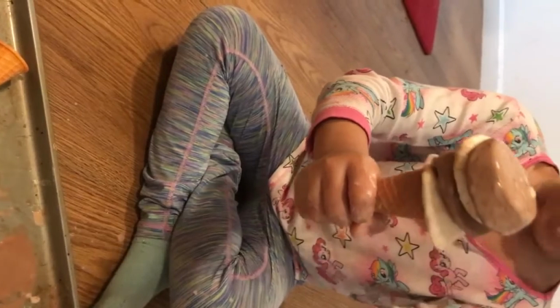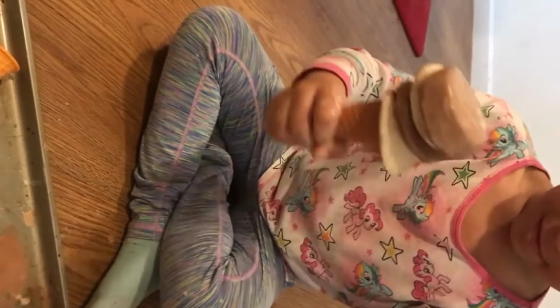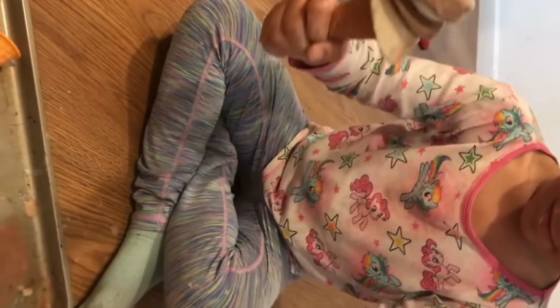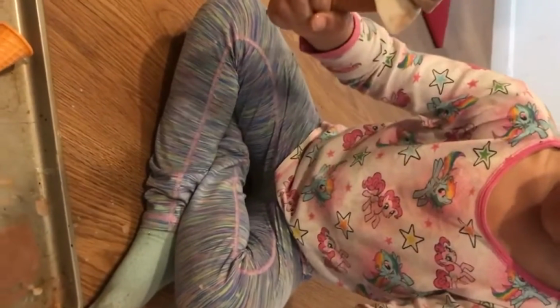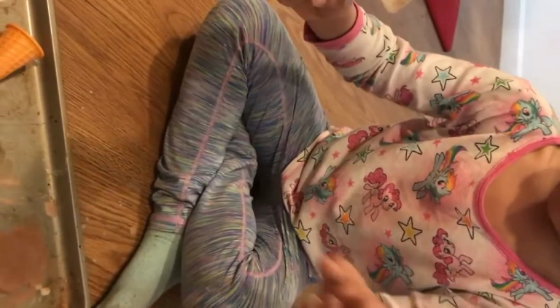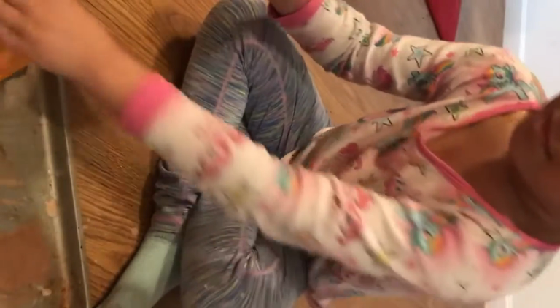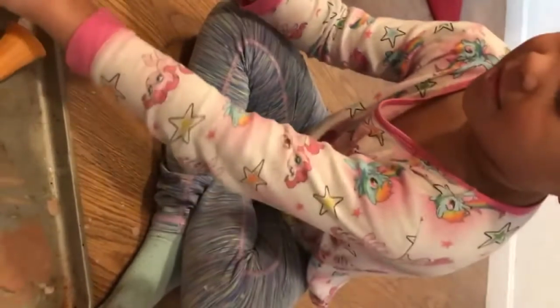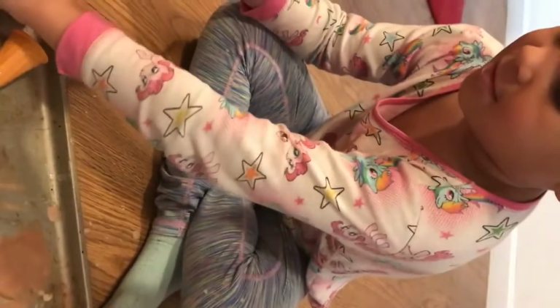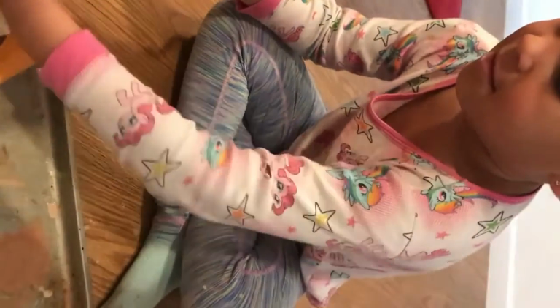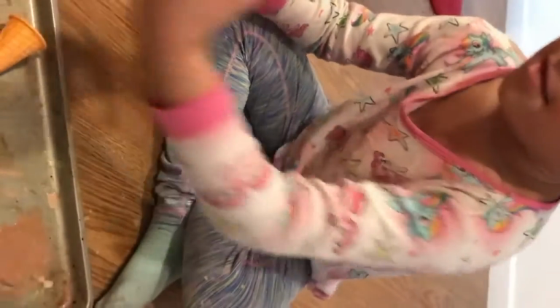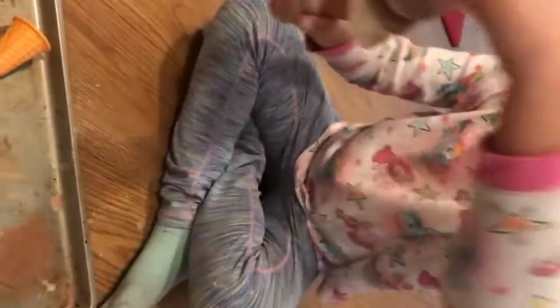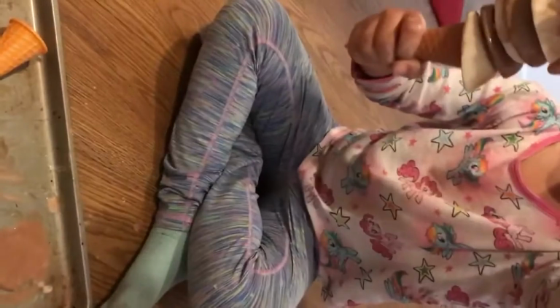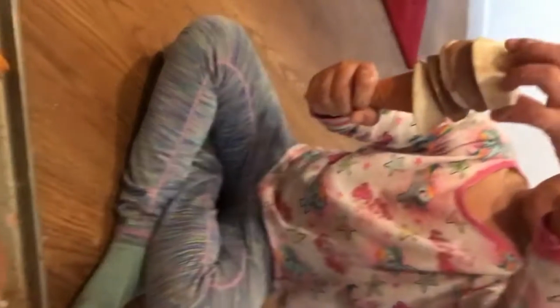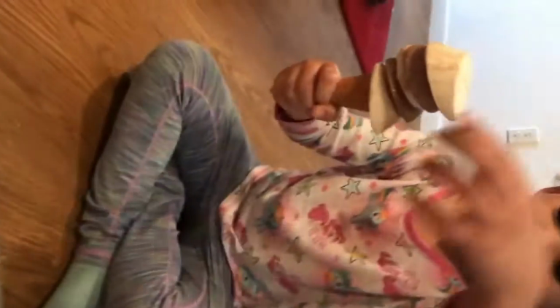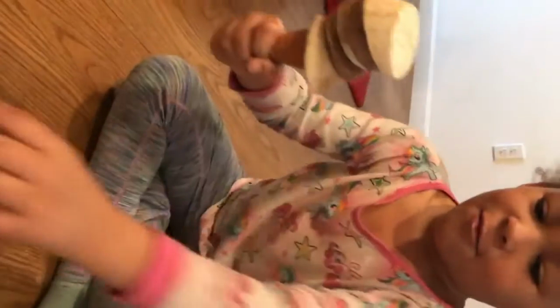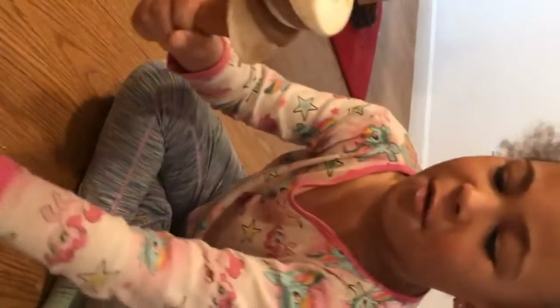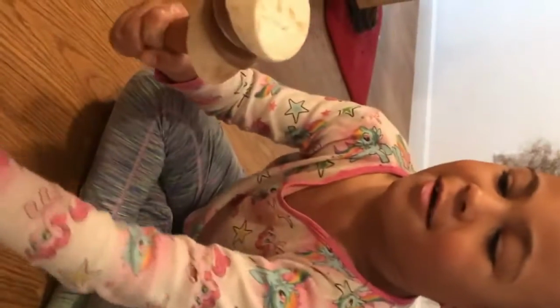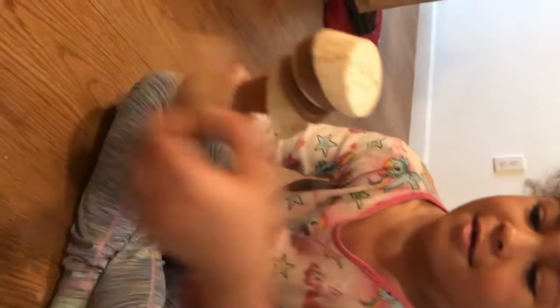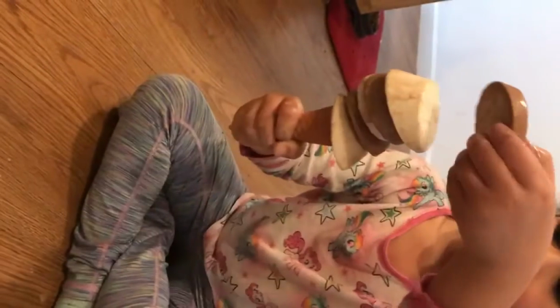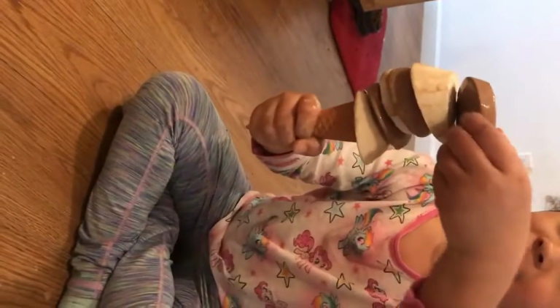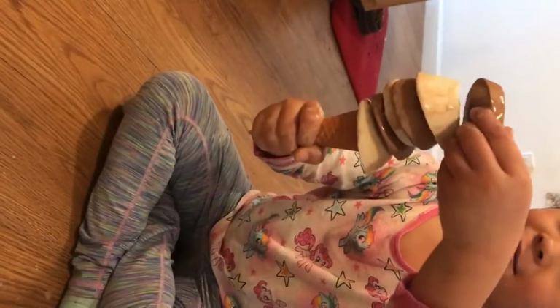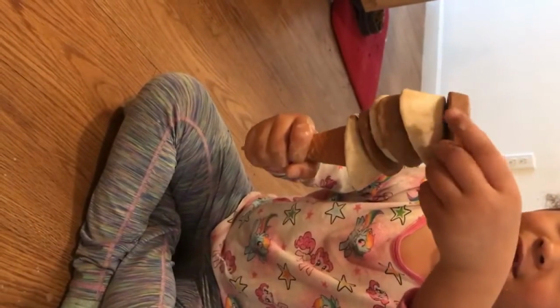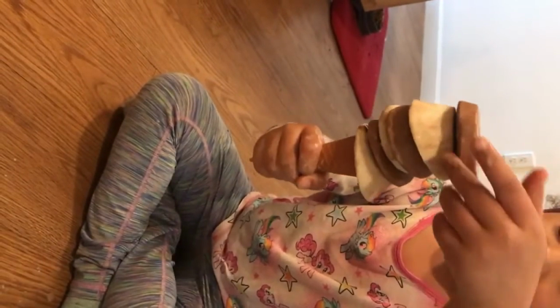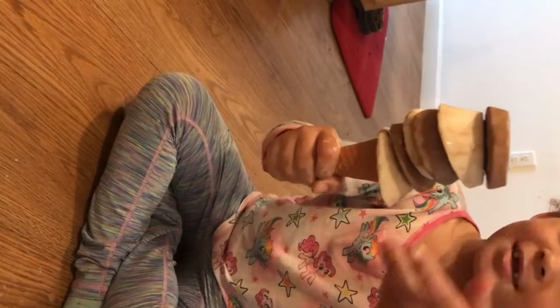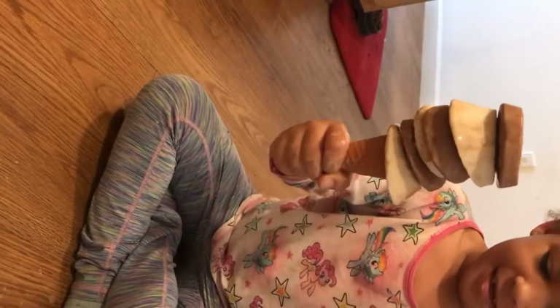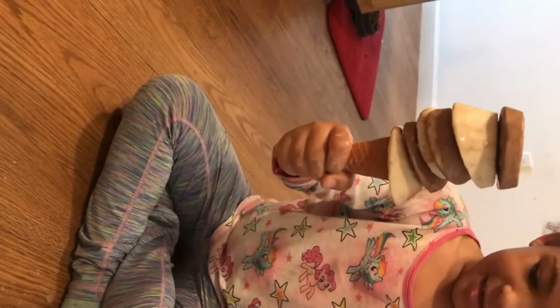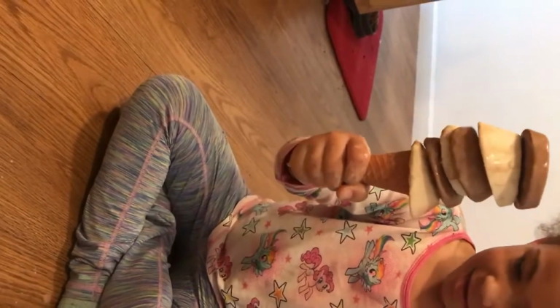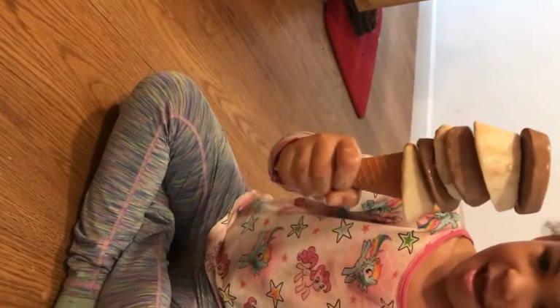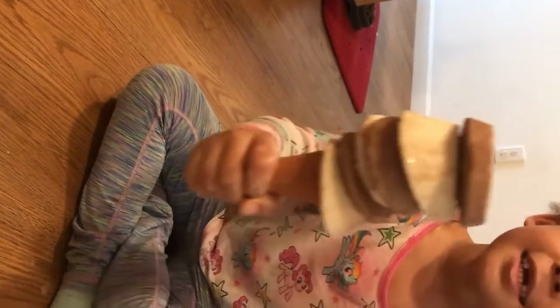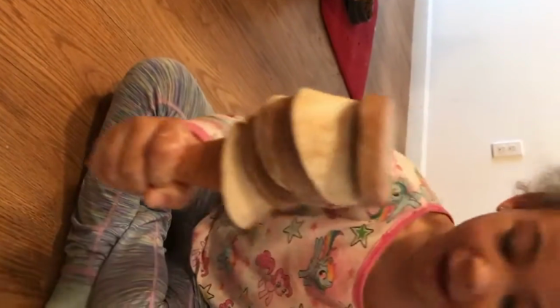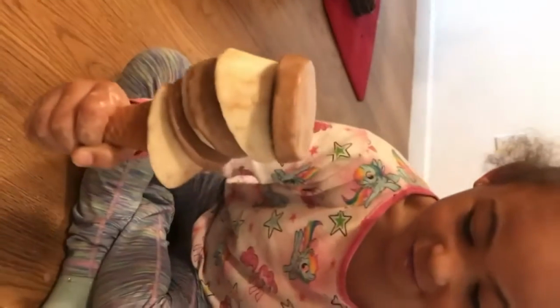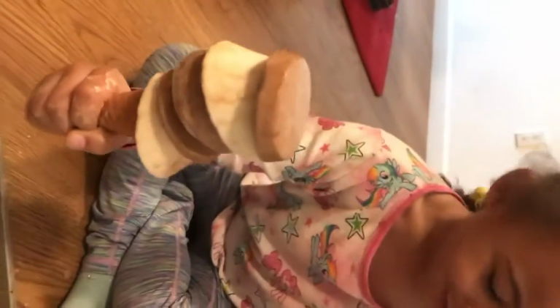Tati stacked four Ooblecks on top of each other. Whoa, Tati stacked five, six! Tati stacked six Ooblecks — she used all of them.